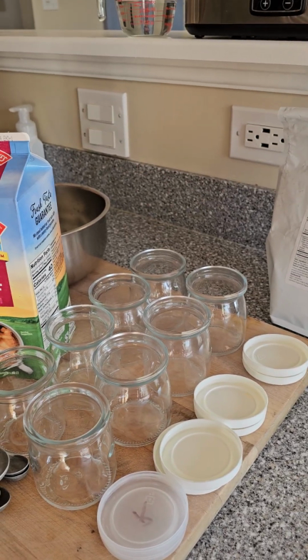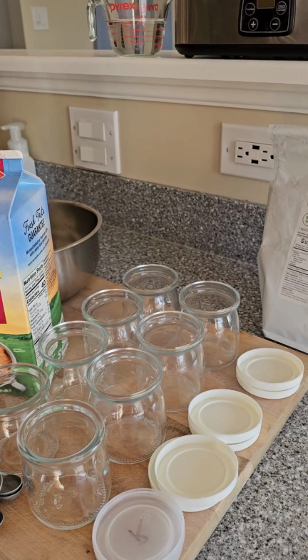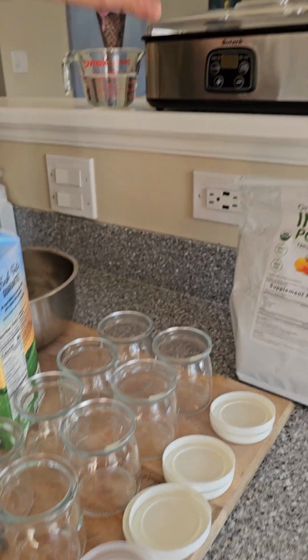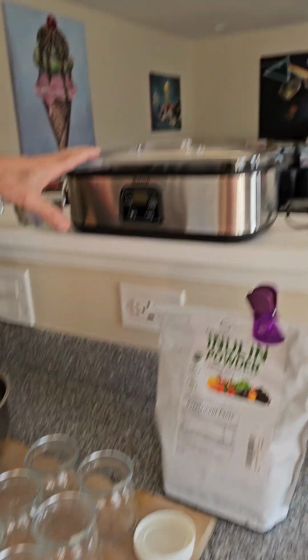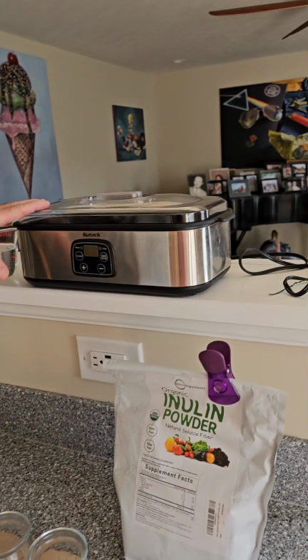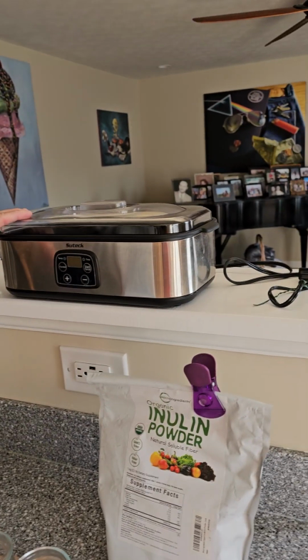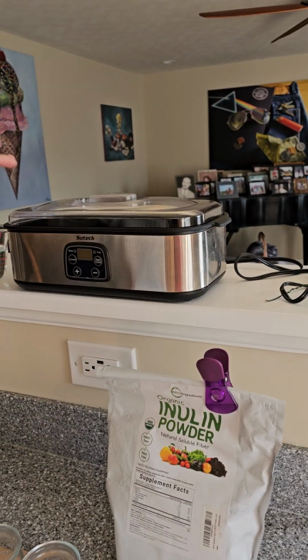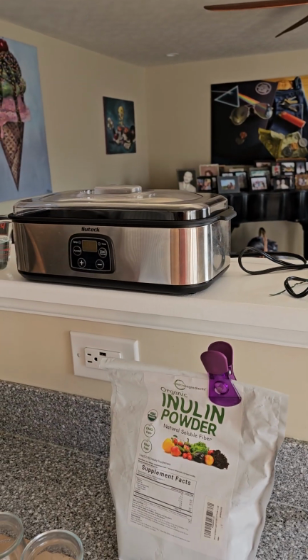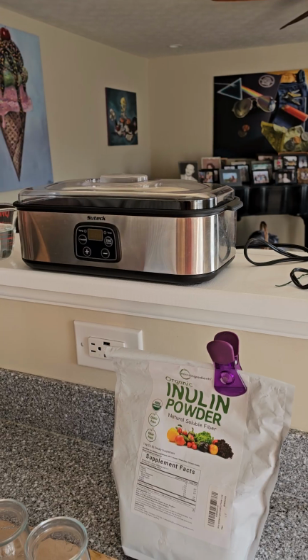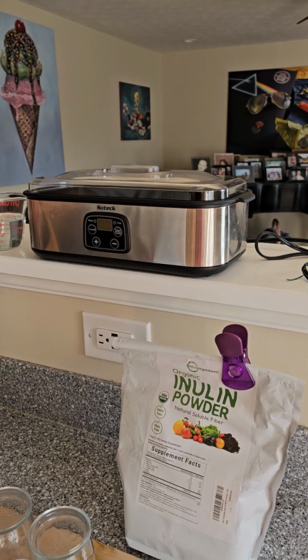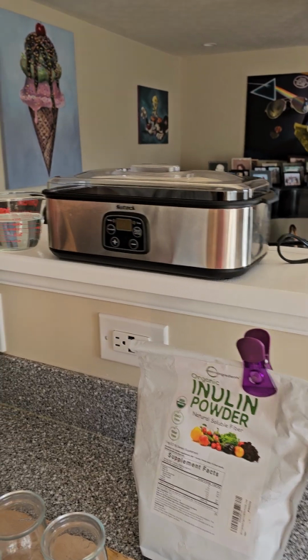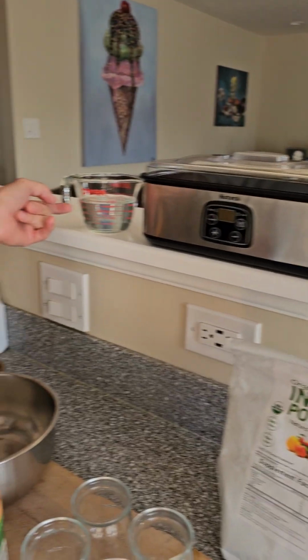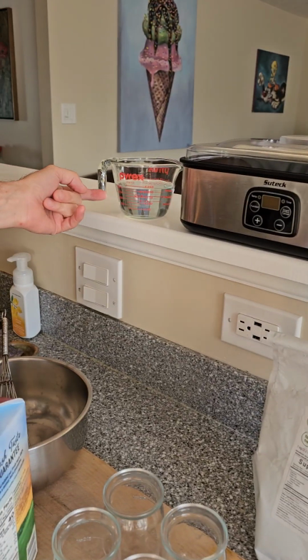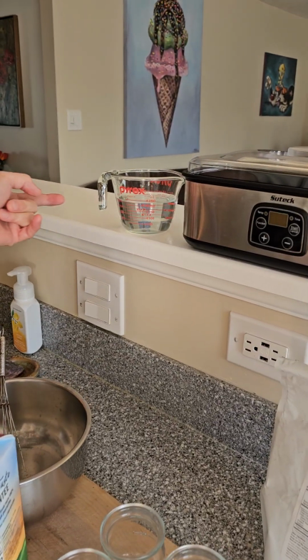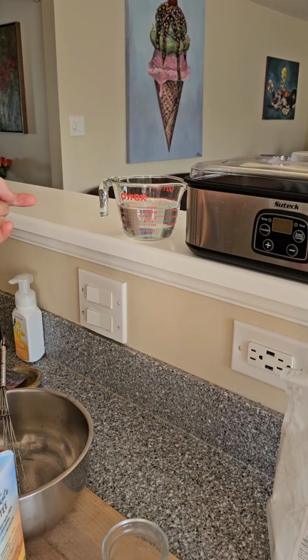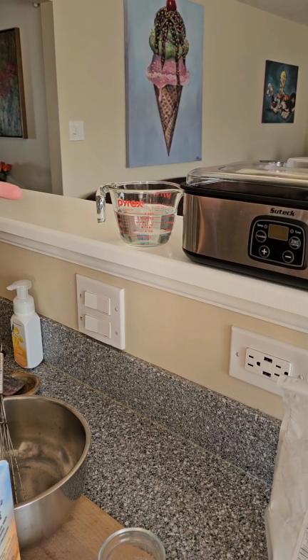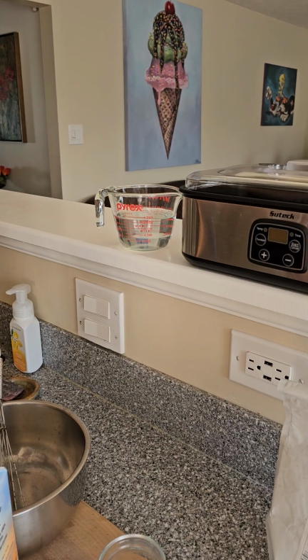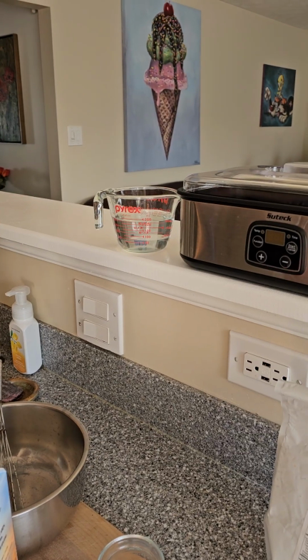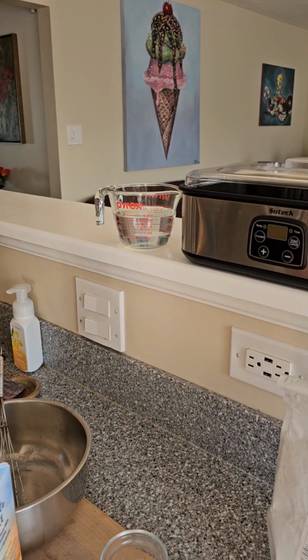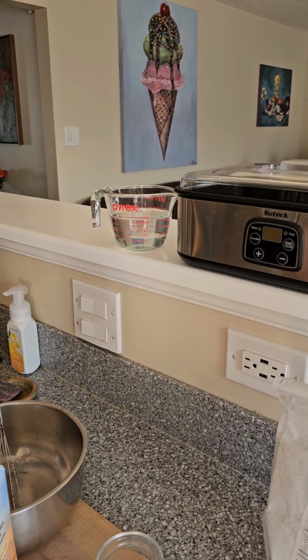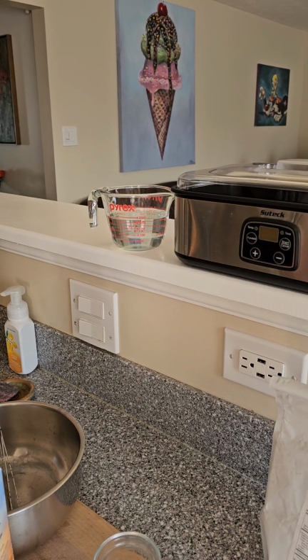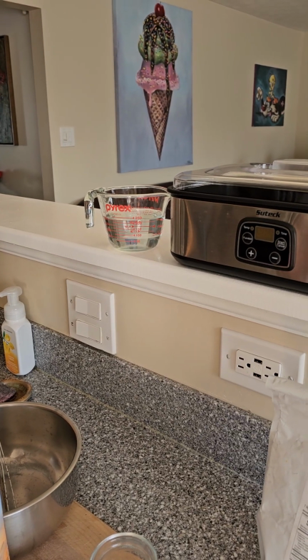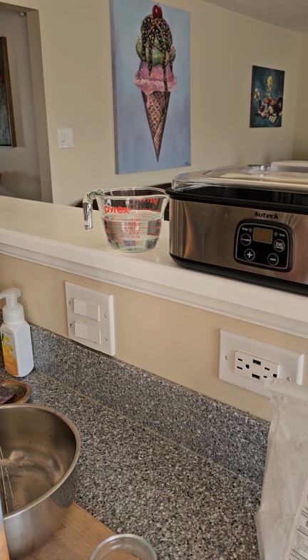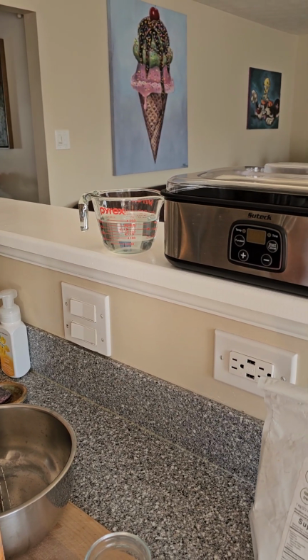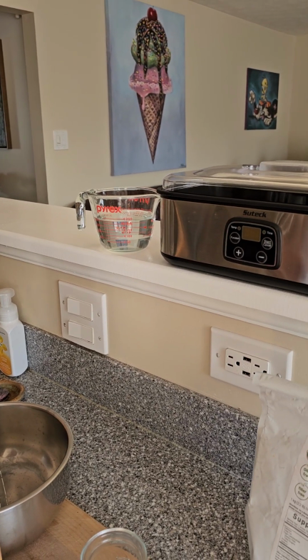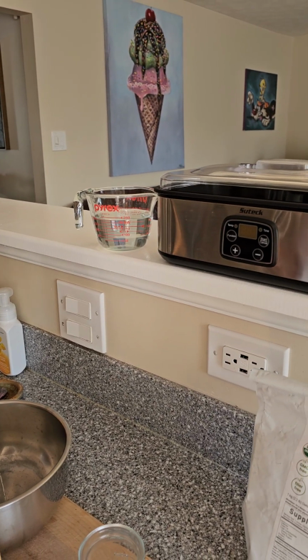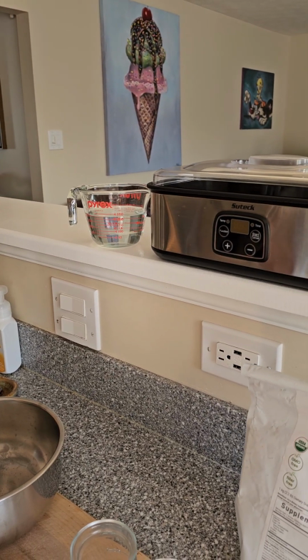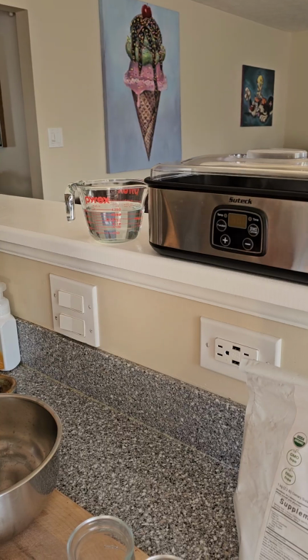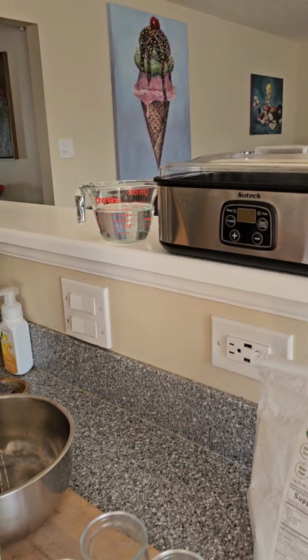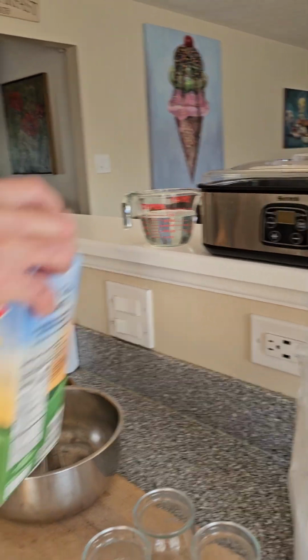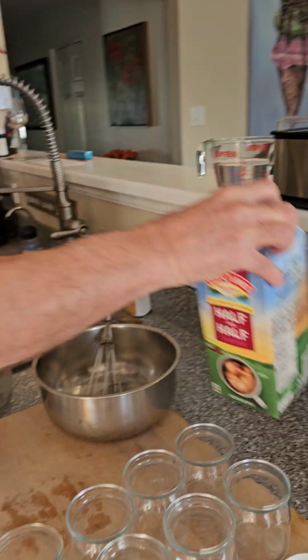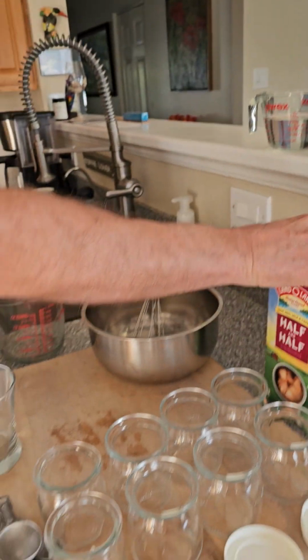Then we're going to need our yogurt machine — I'll talk about that in a minute — and one cup of either filtered or bottled water. You don't want to use tap water because it's got chlorine and fluoride, stuff like that.